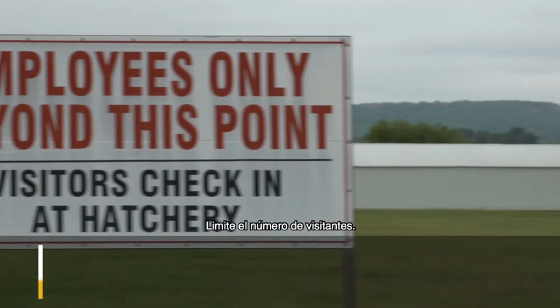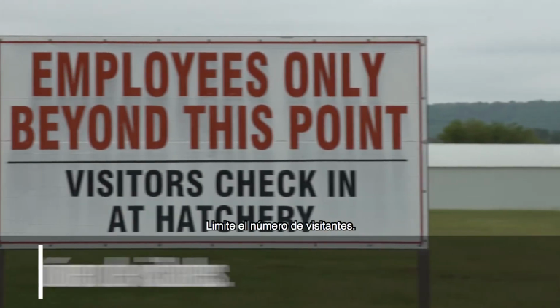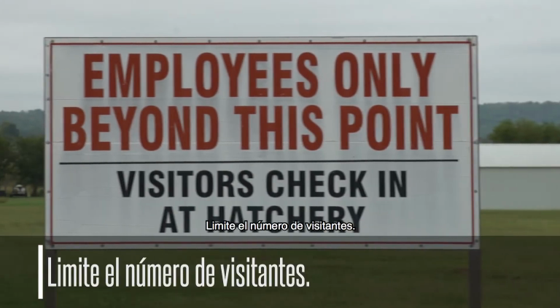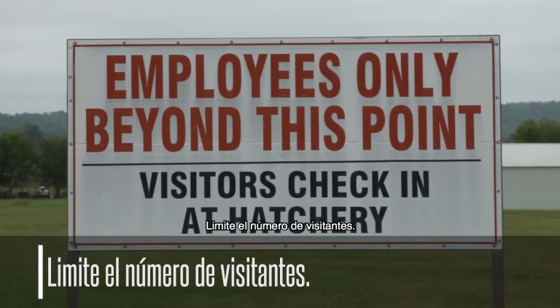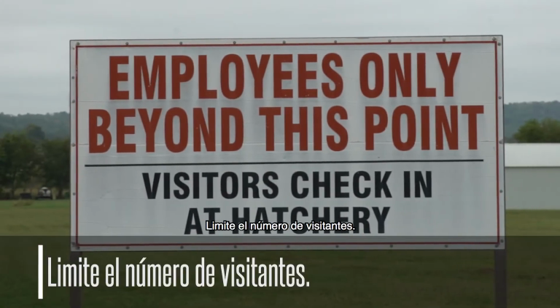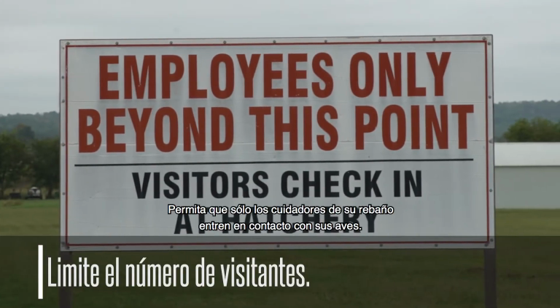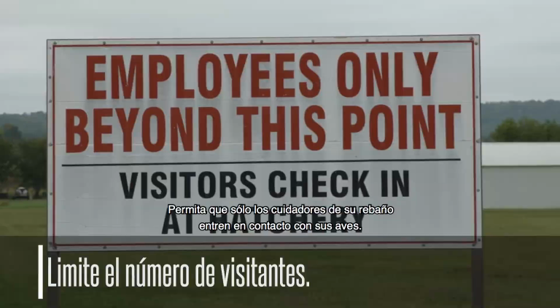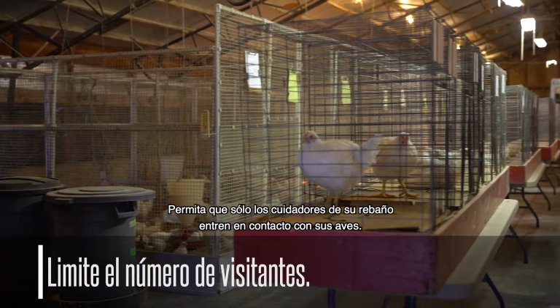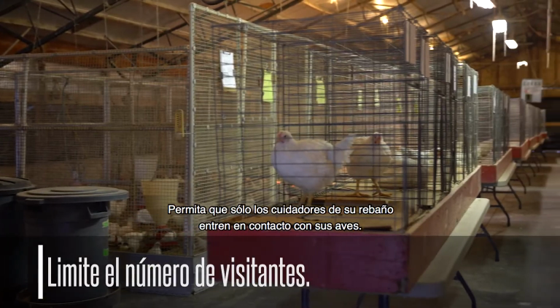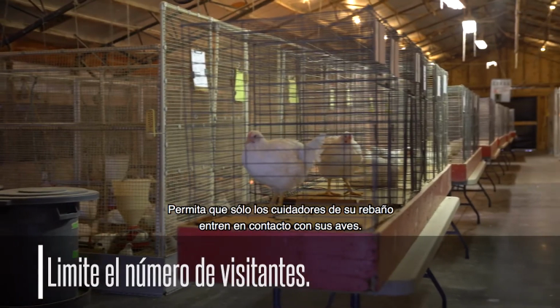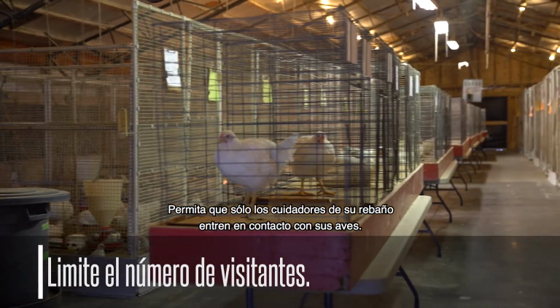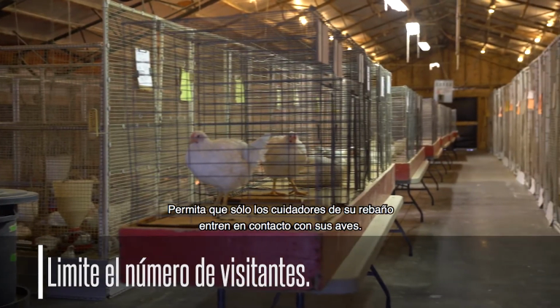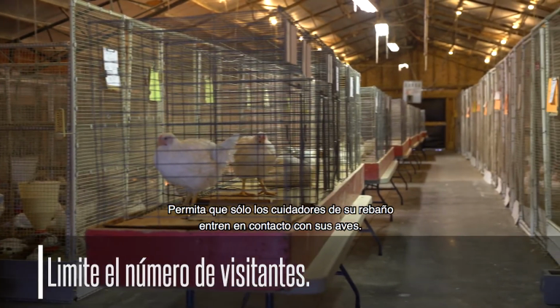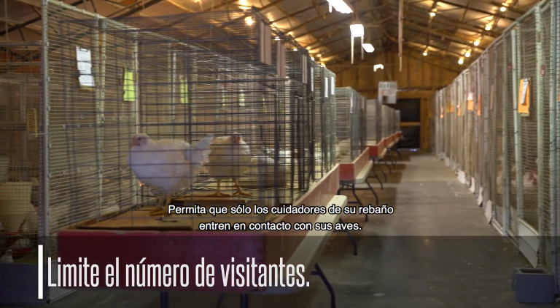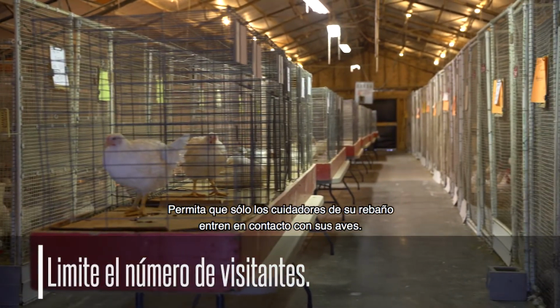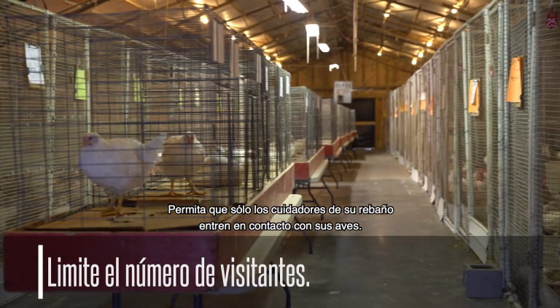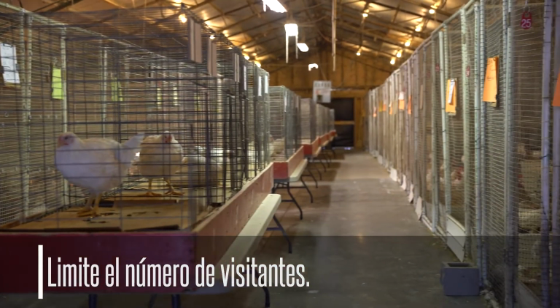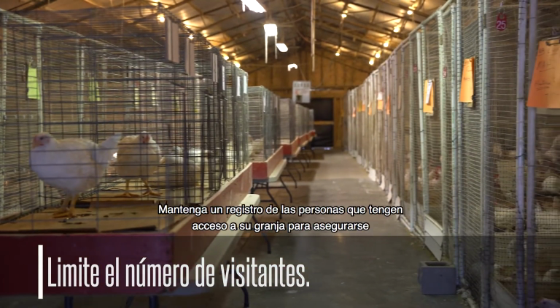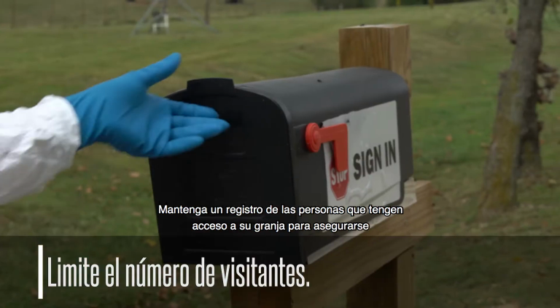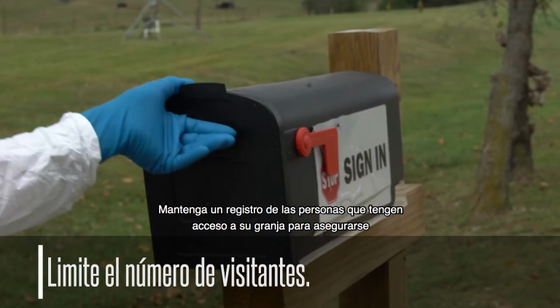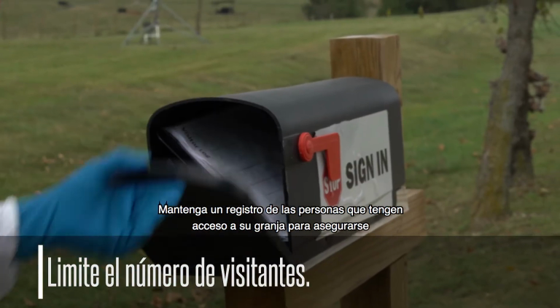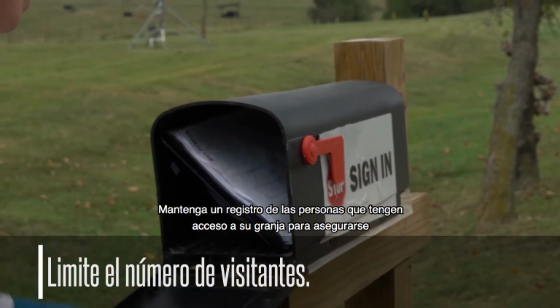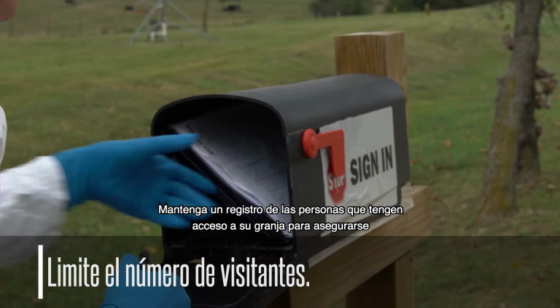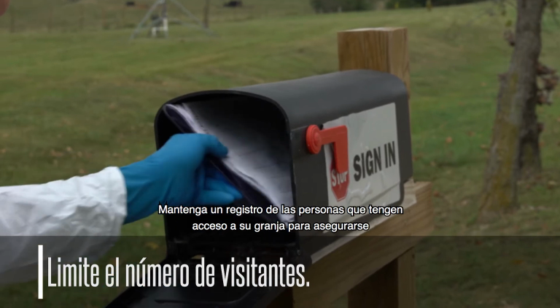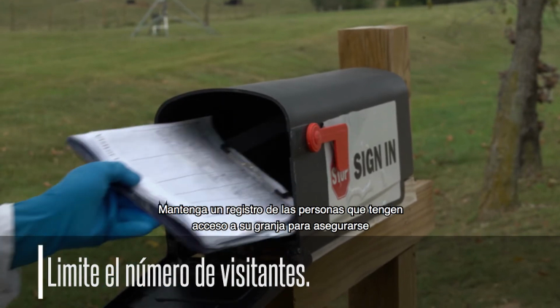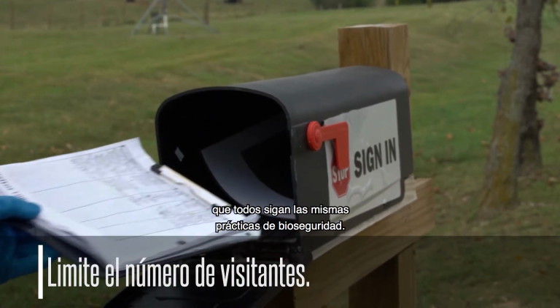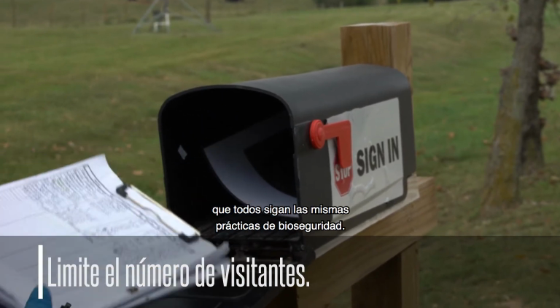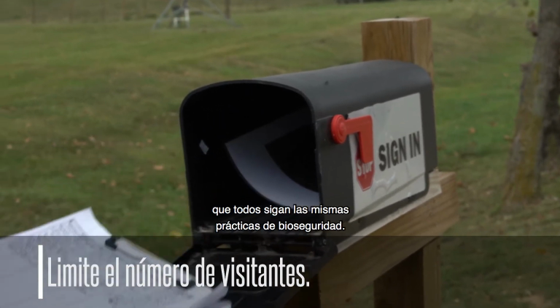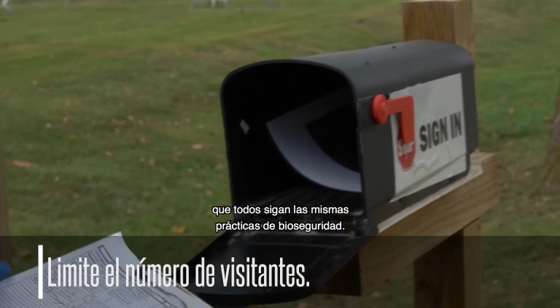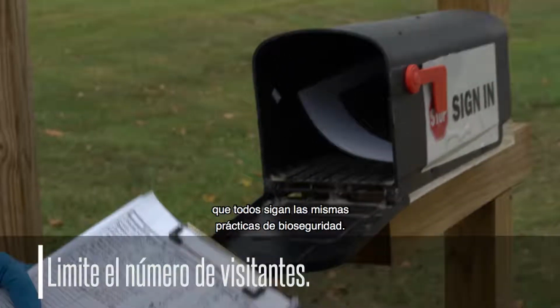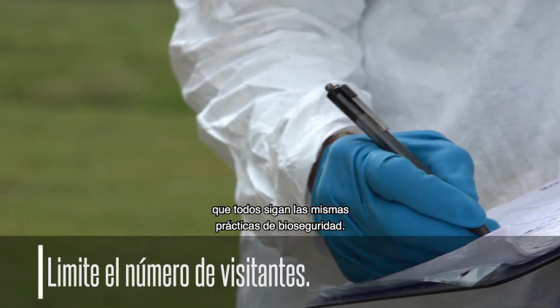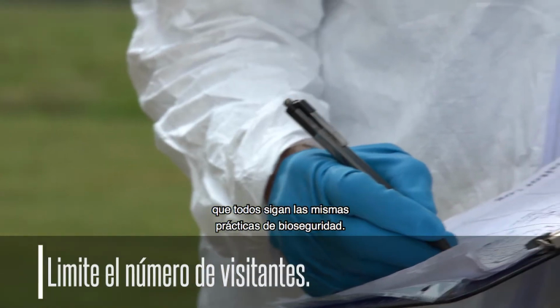Keep visitors to a minimum. Allow only people who care for your flock to come into contact with them. Keep a record of who's on your farm to make sure anyone who has contact with your flock follows biosecurity principles.